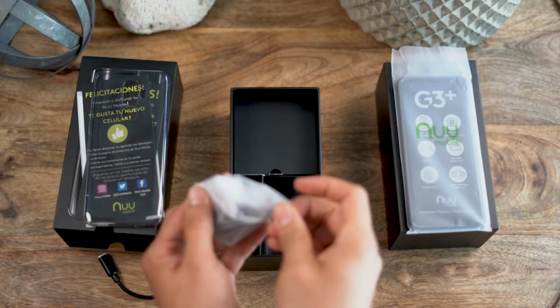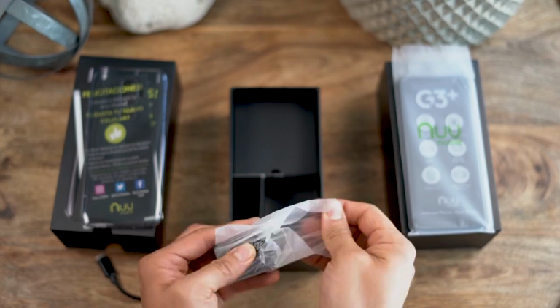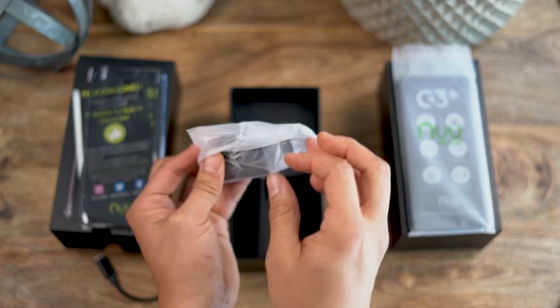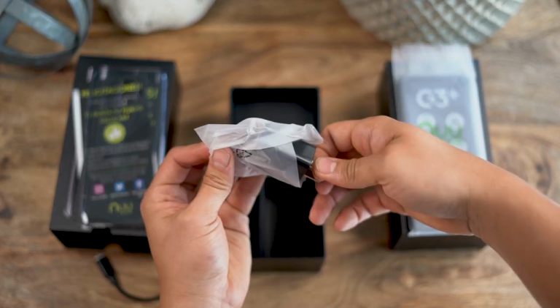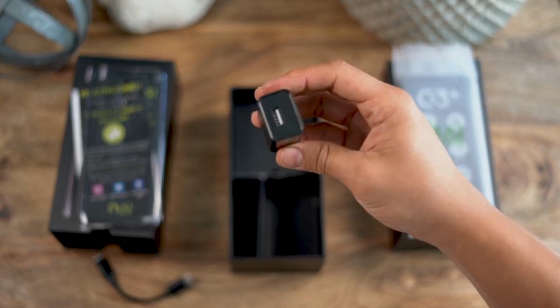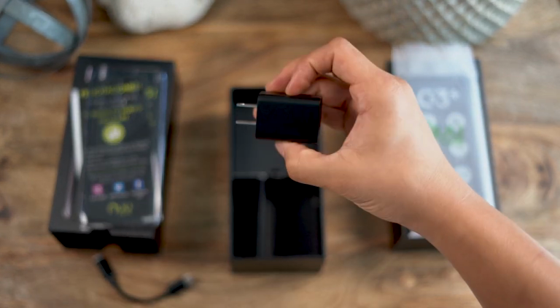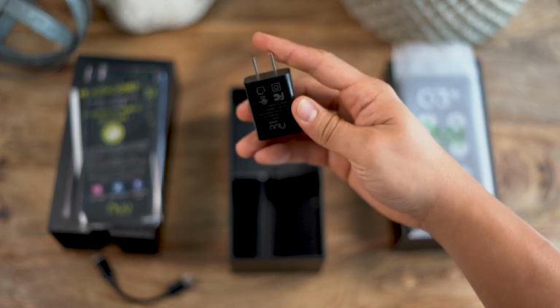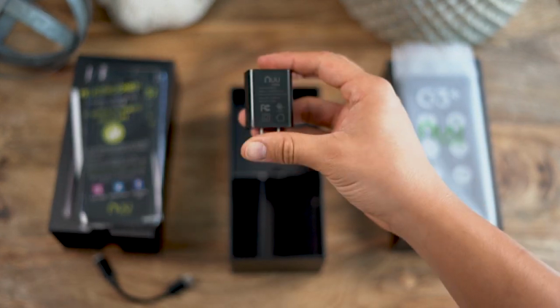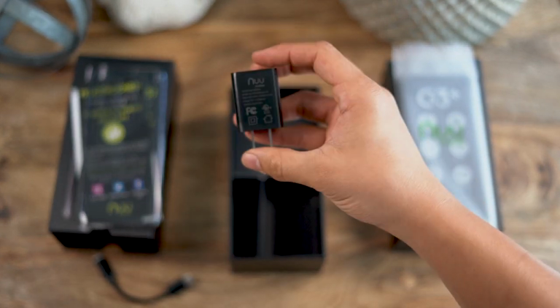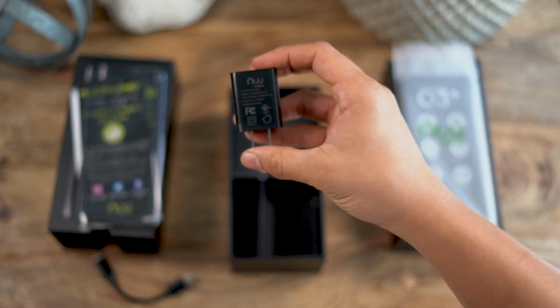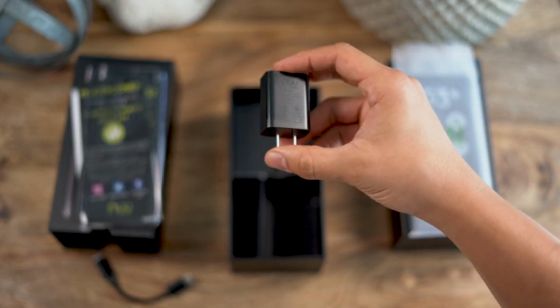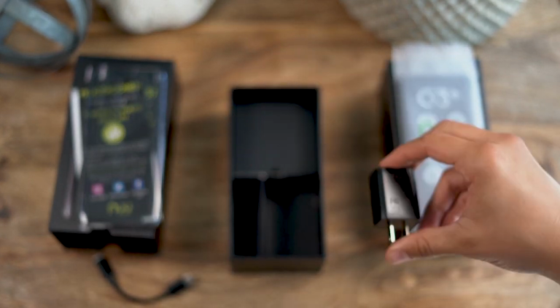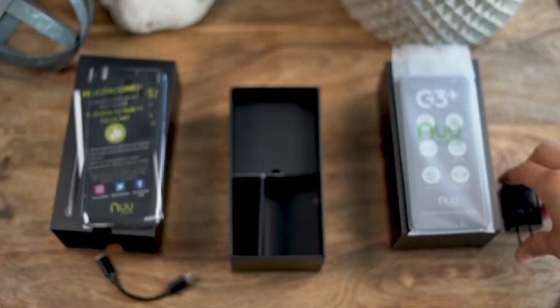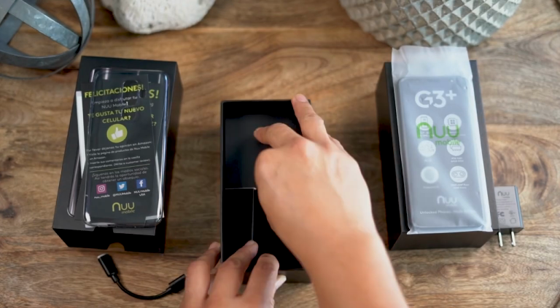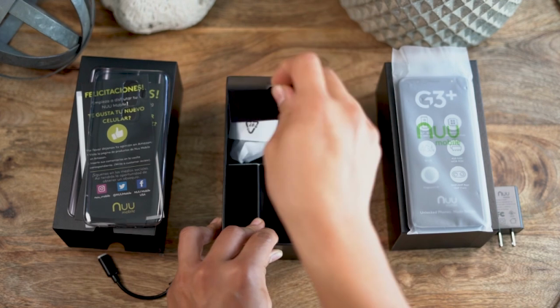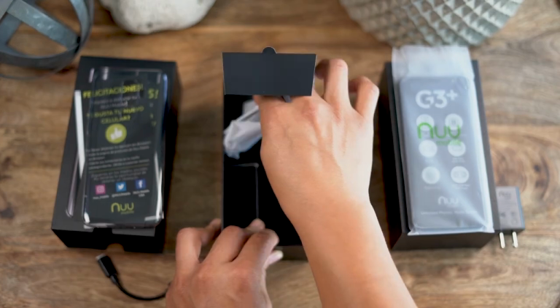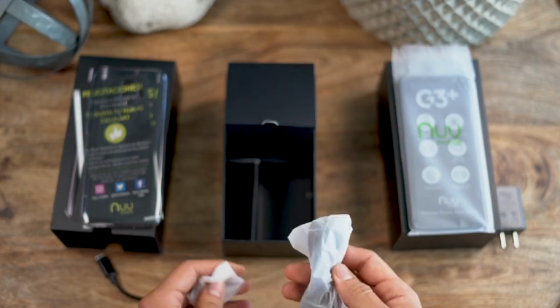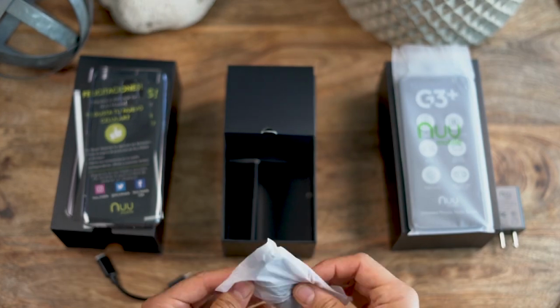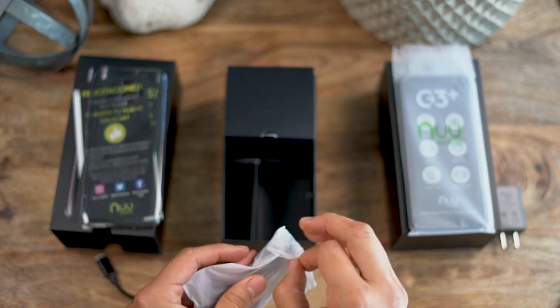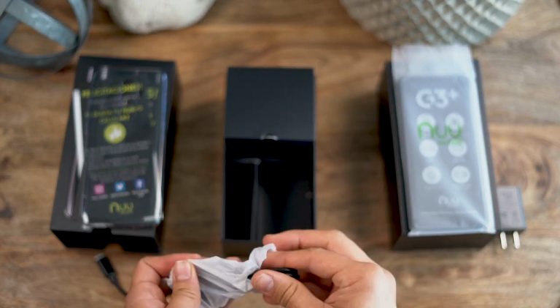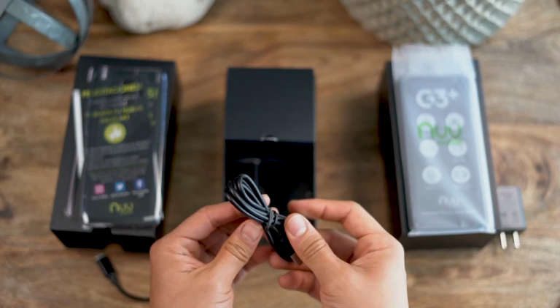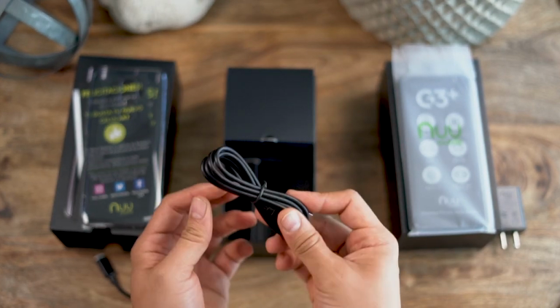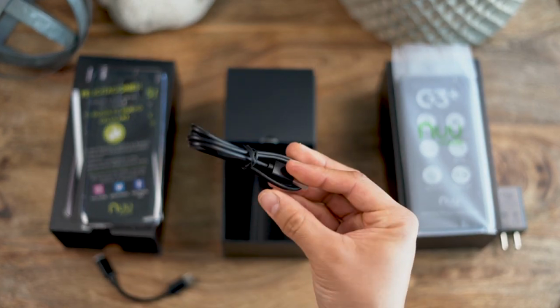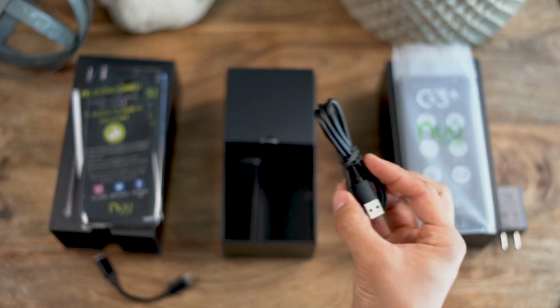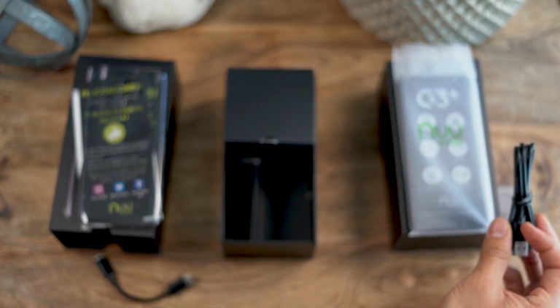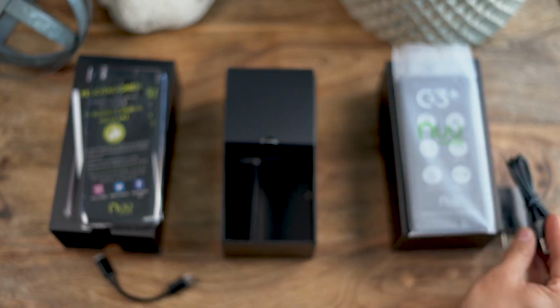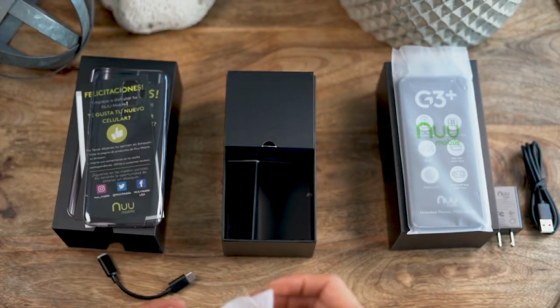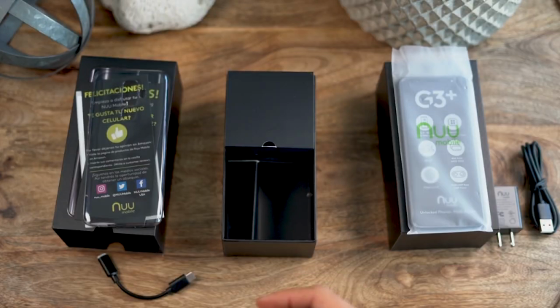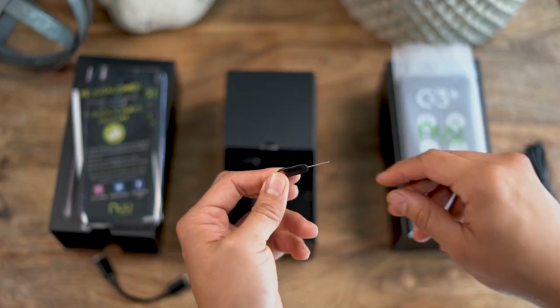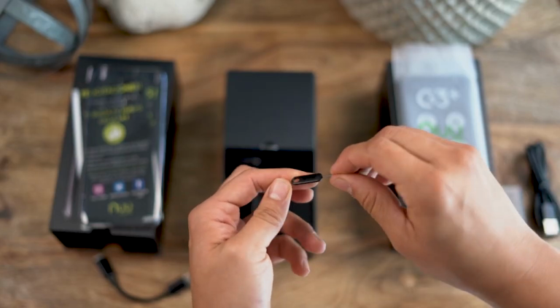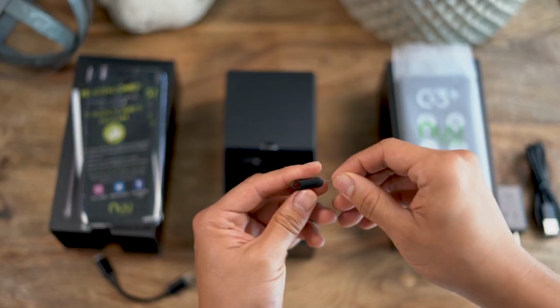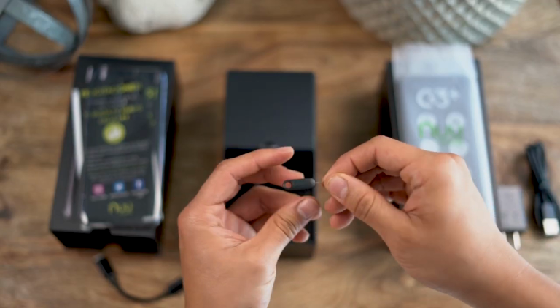Also included is a wall charger, power cord, and SIM tray tool.